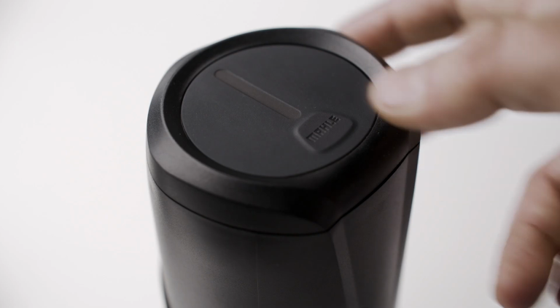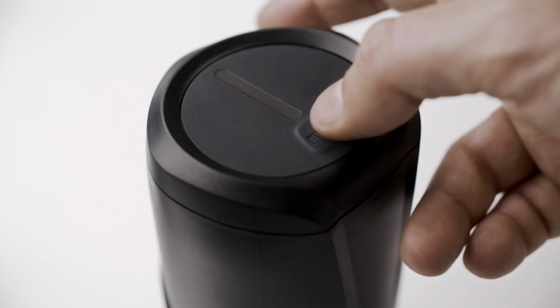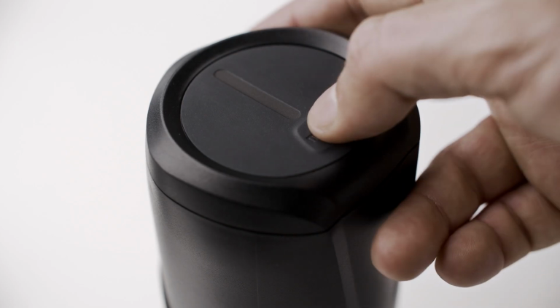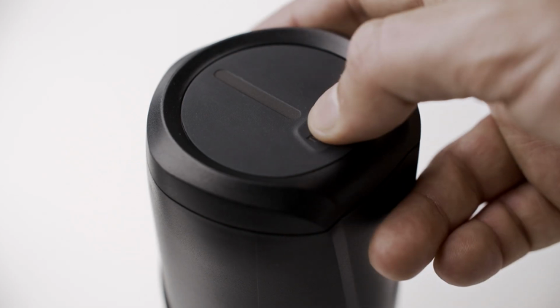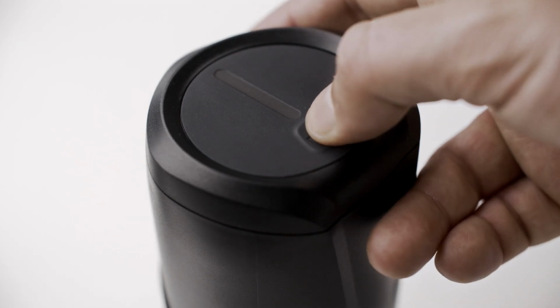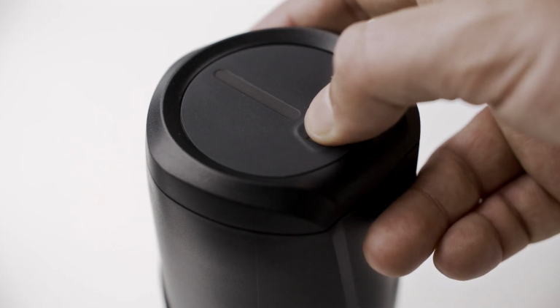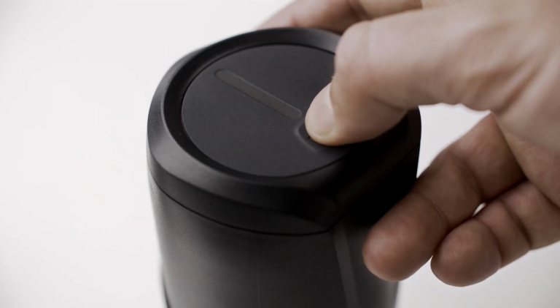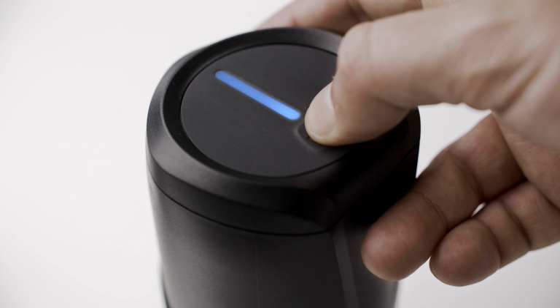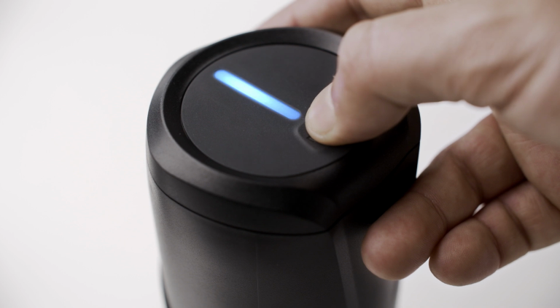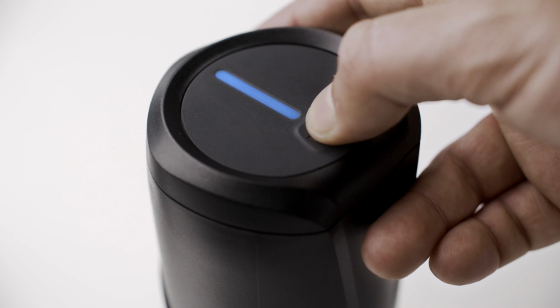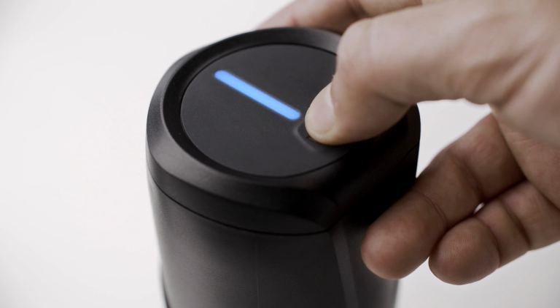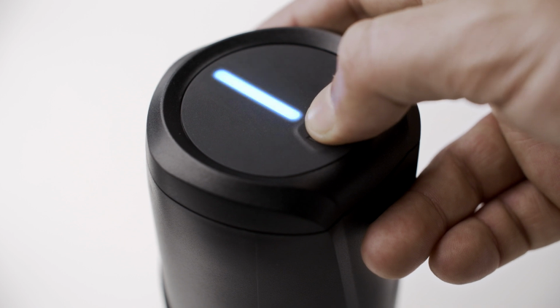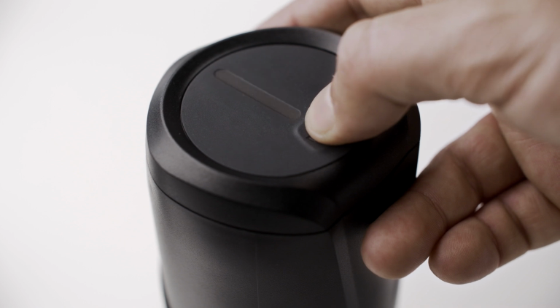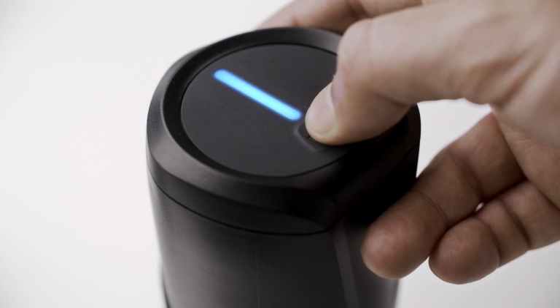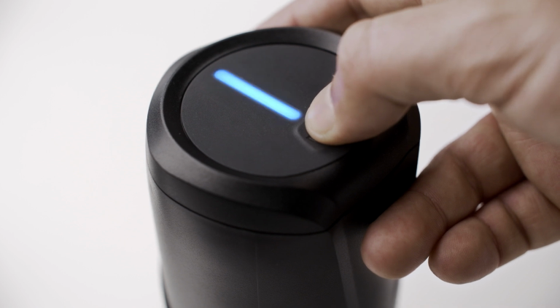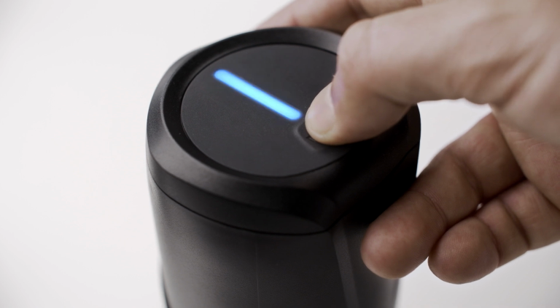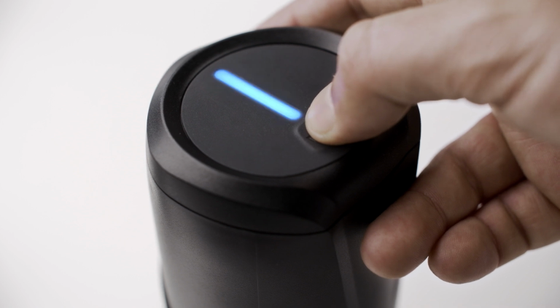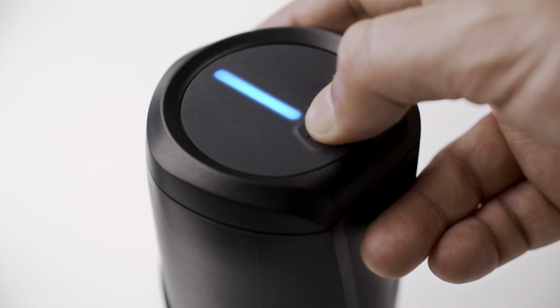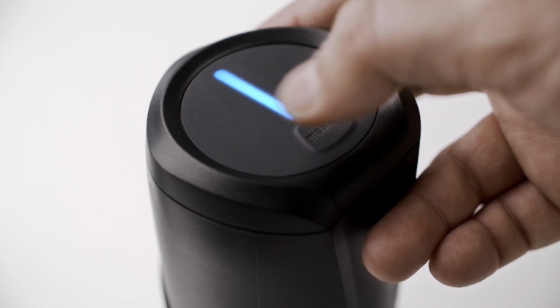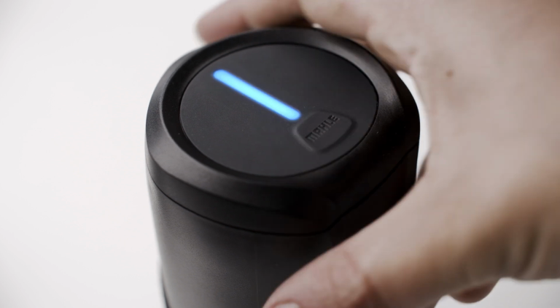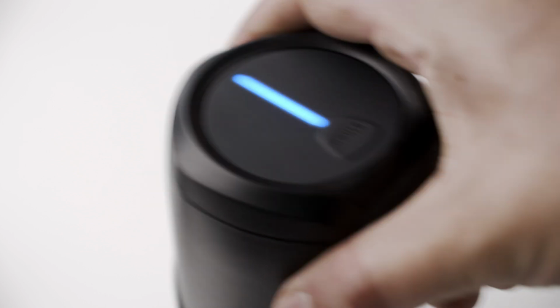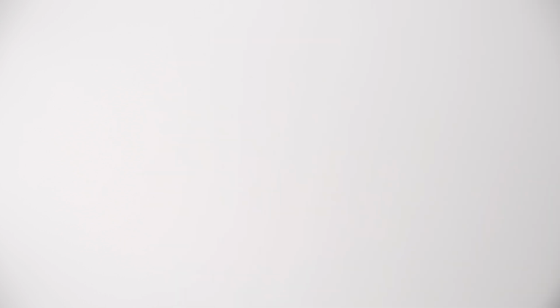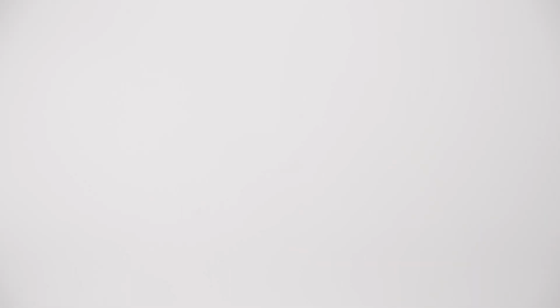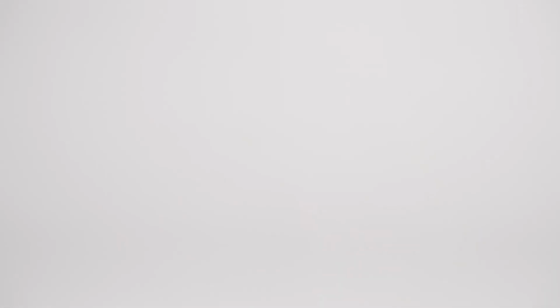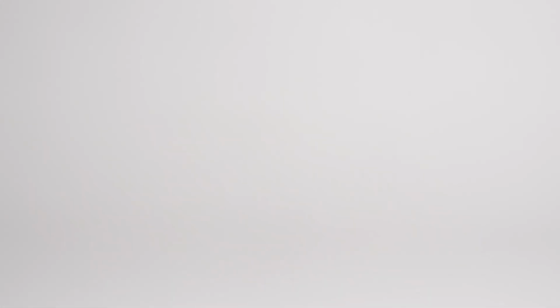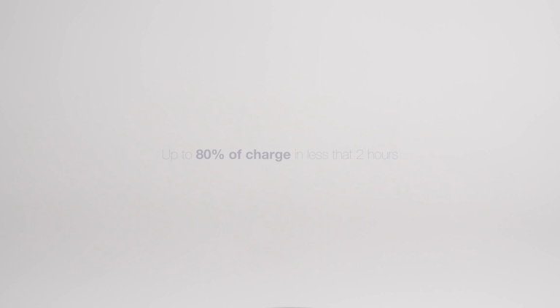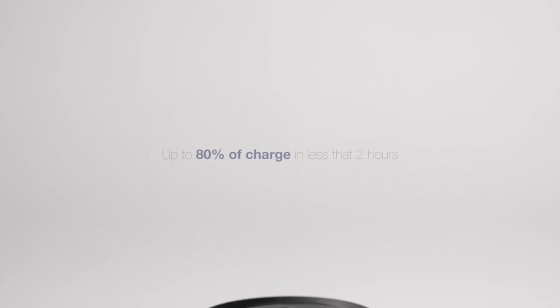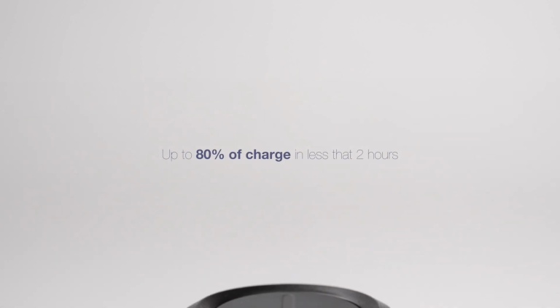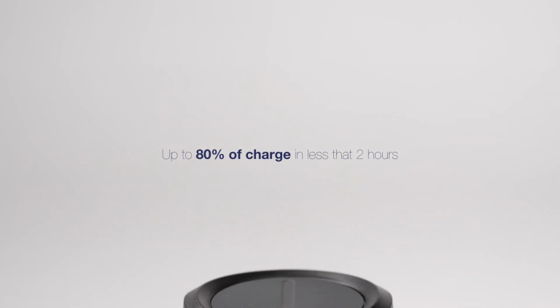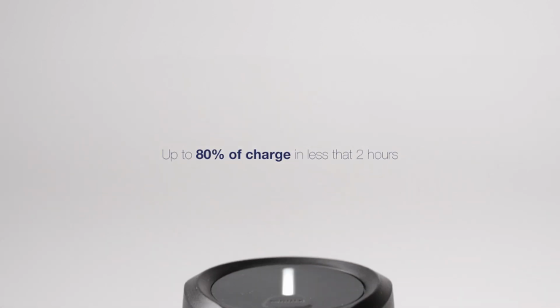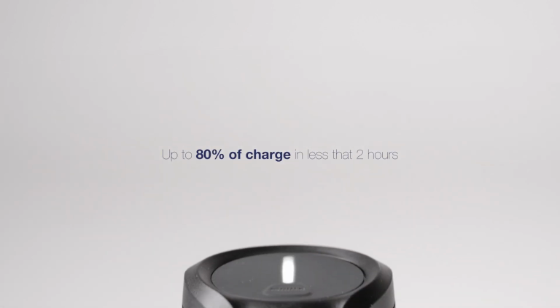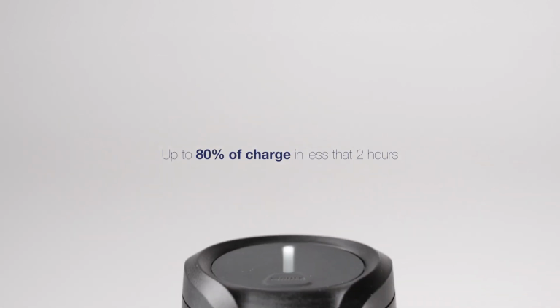Then check that the Range Extender is charged by pressing the button on the top and observing the charge level. You can charge up to 80% in less than 2 hours.